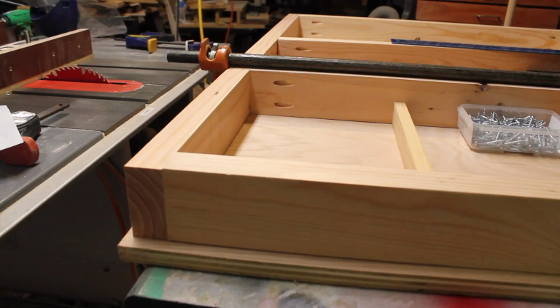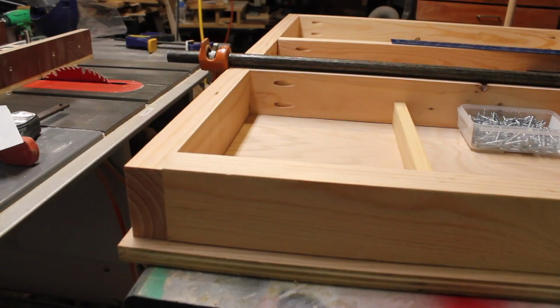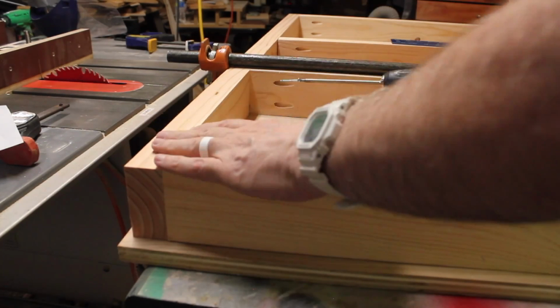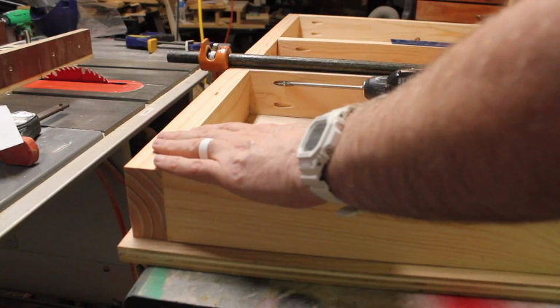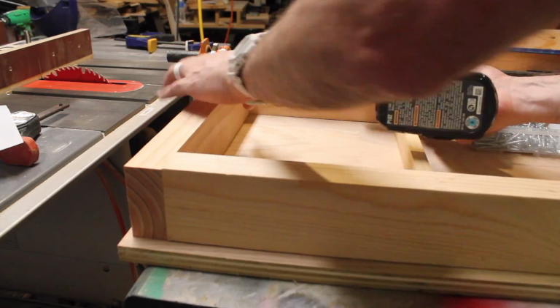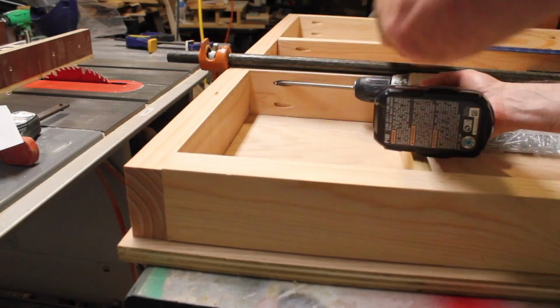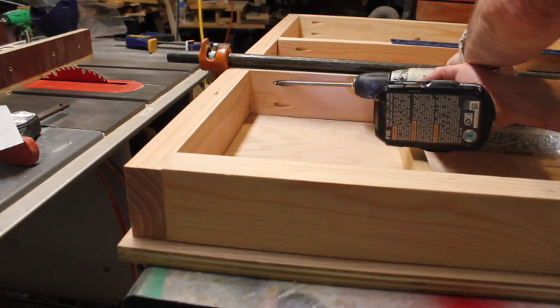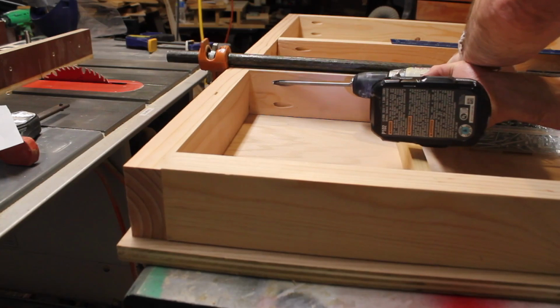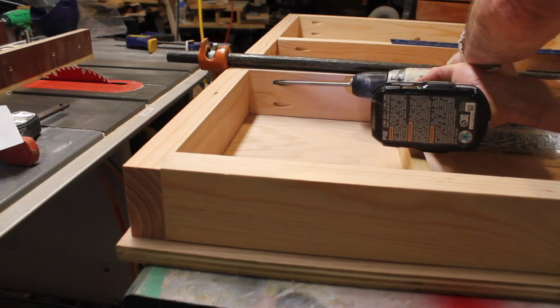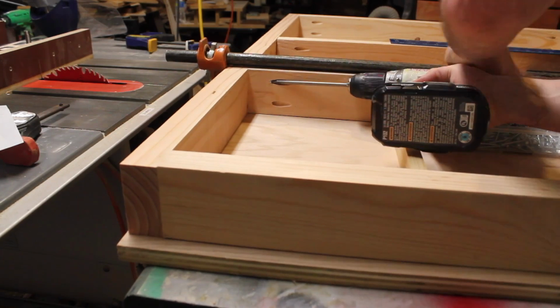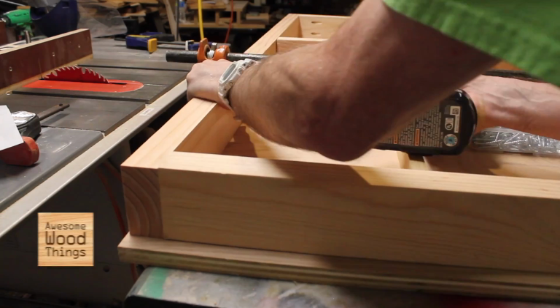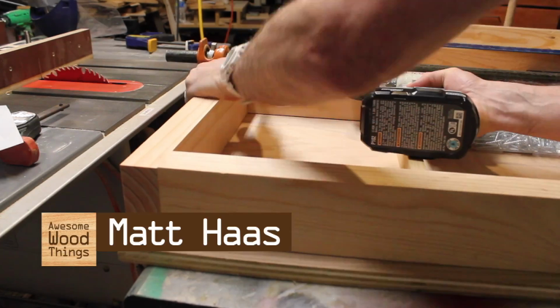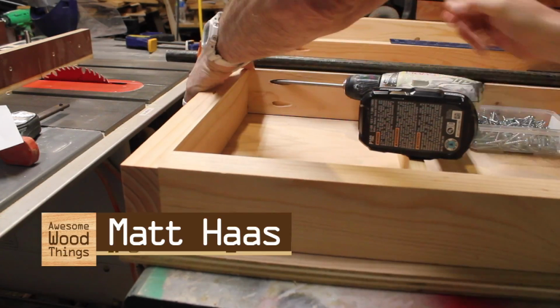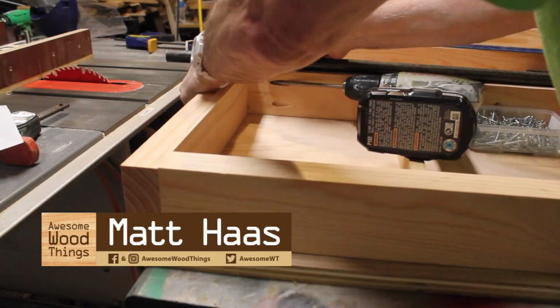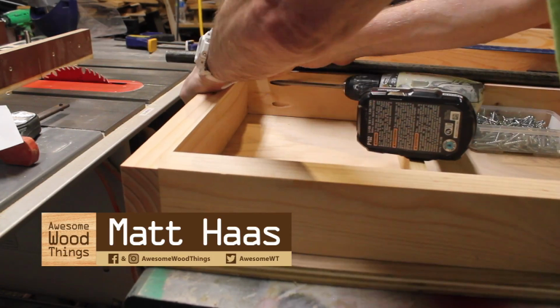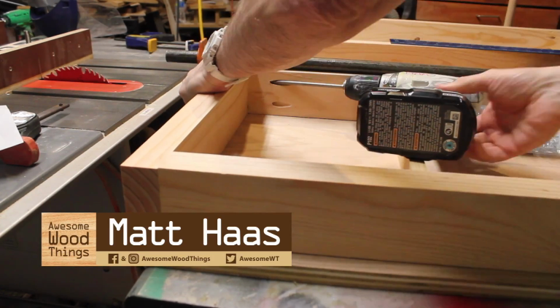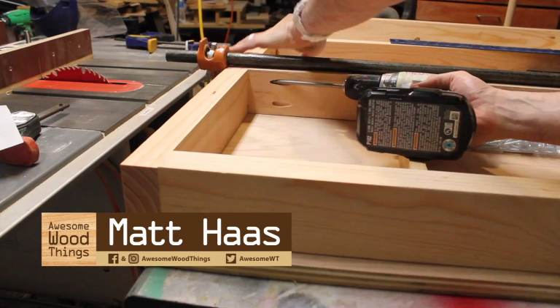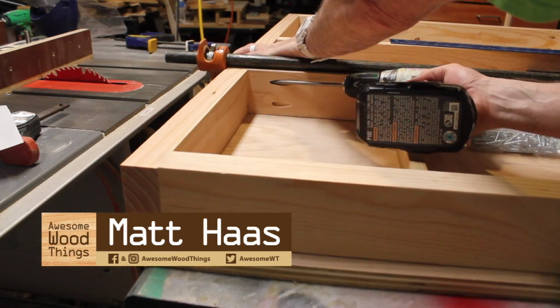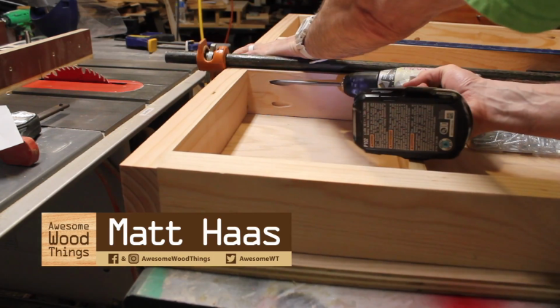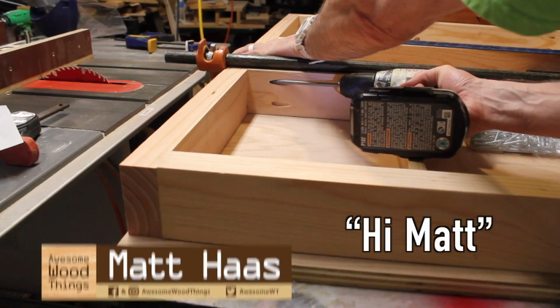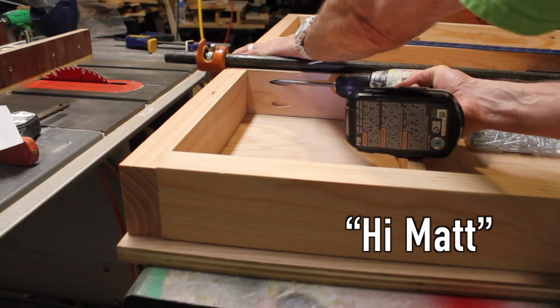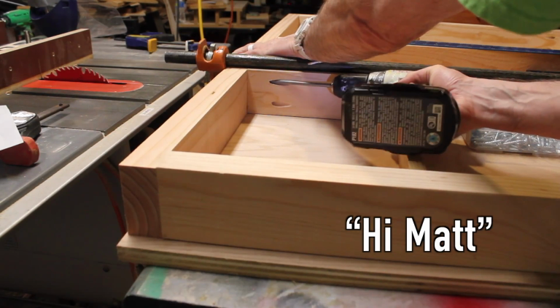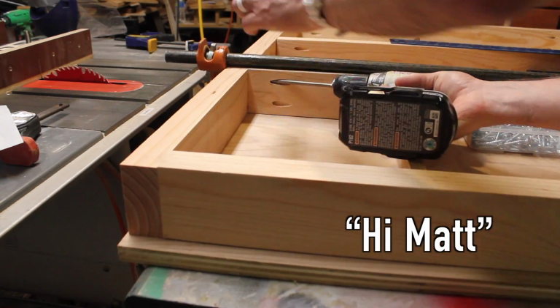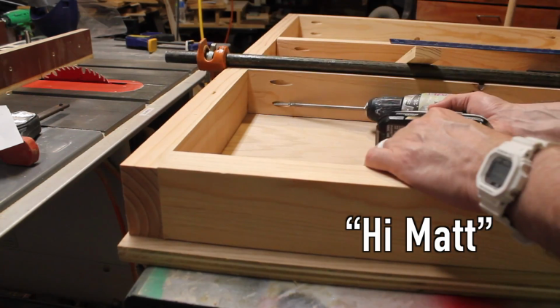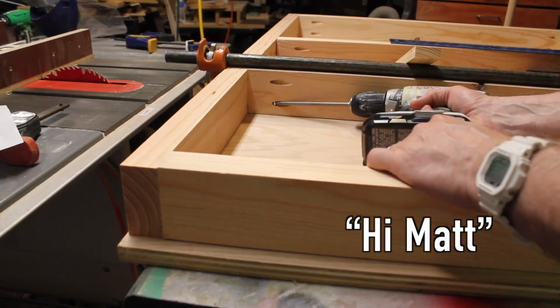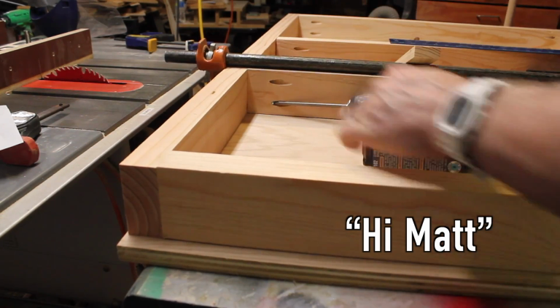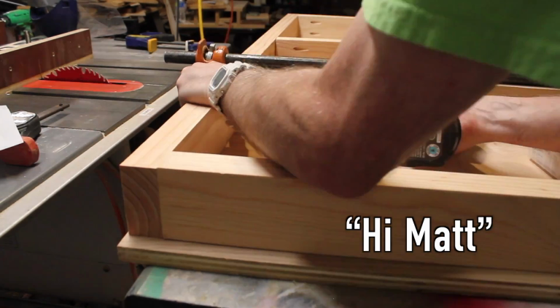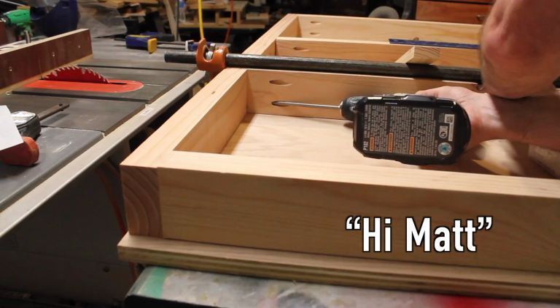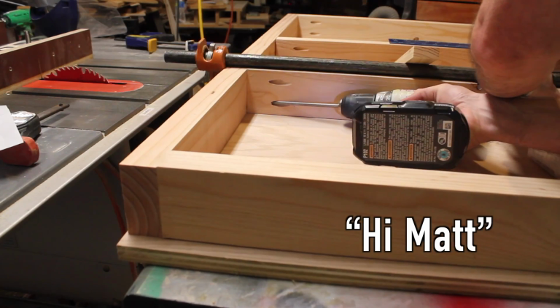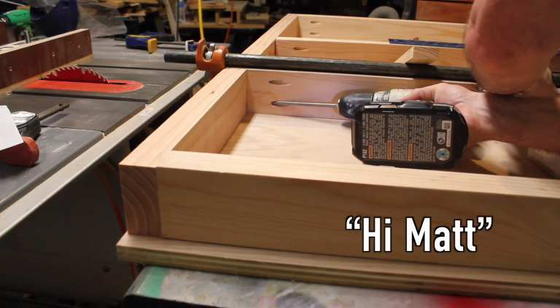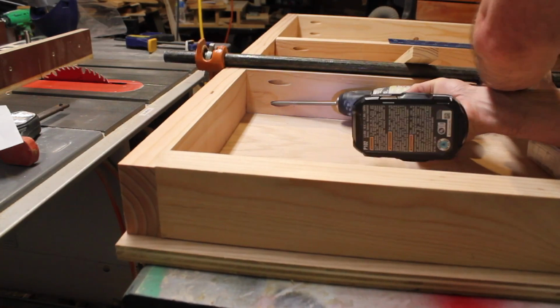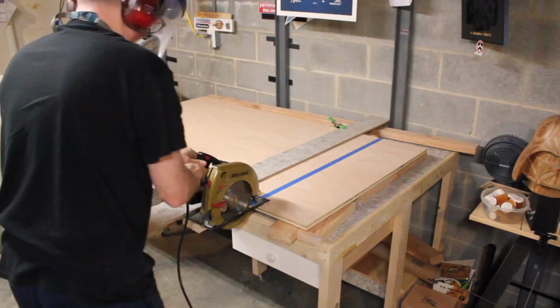More pocket holes! I almost forgot to mention my name is Matt Haas. If you're new here, say hi Matt in the comments — I'd like to meet you.